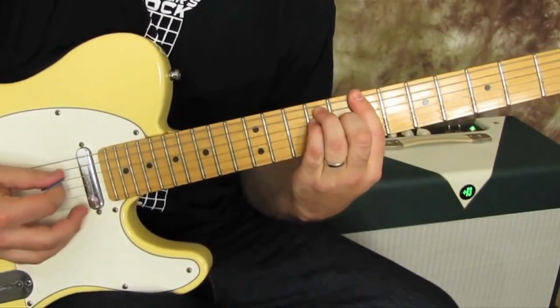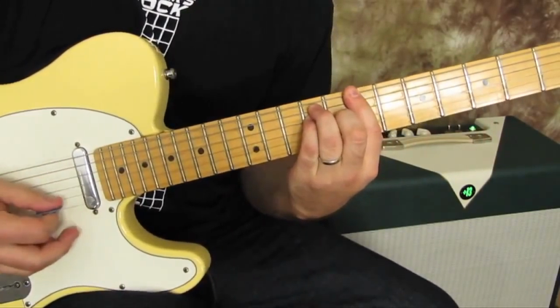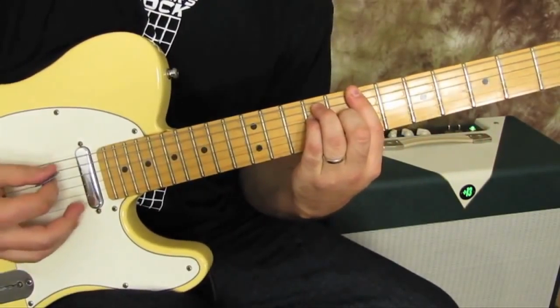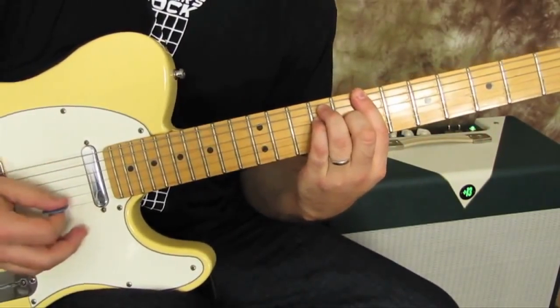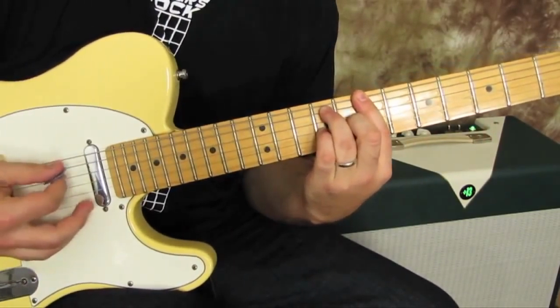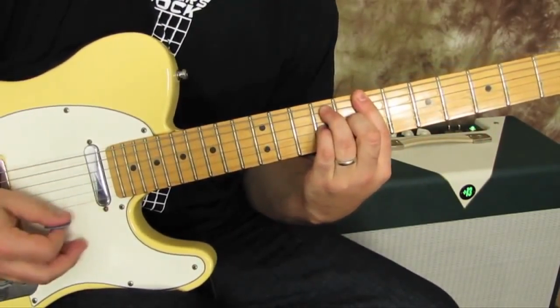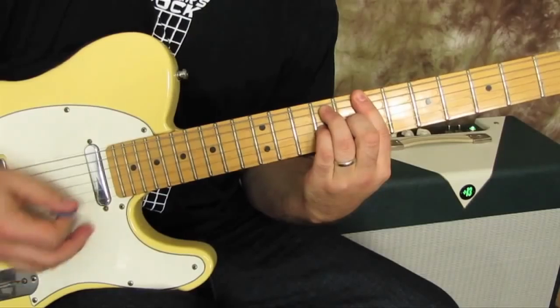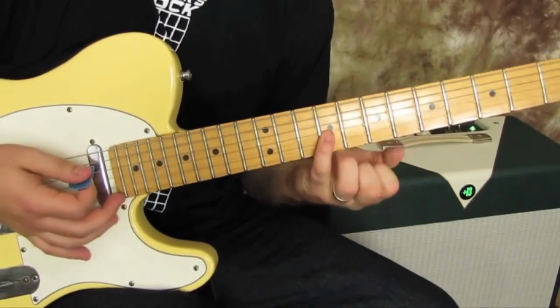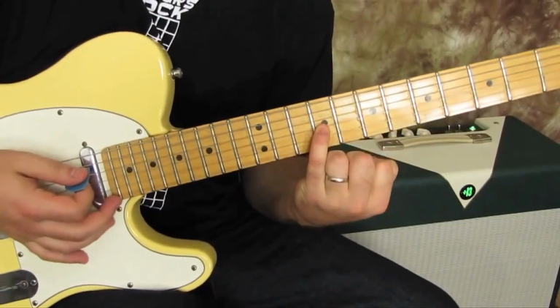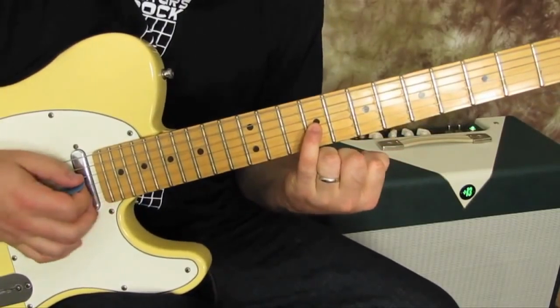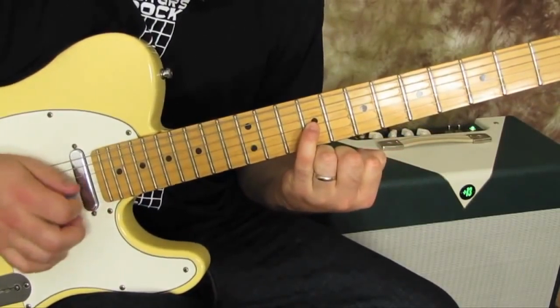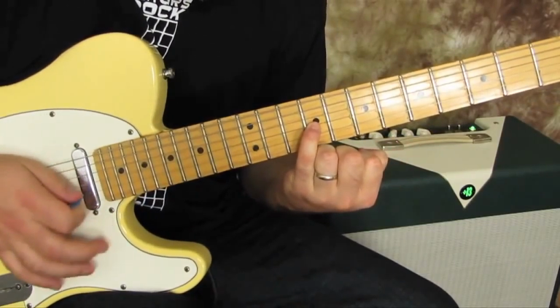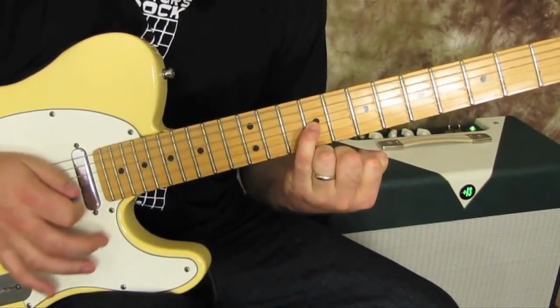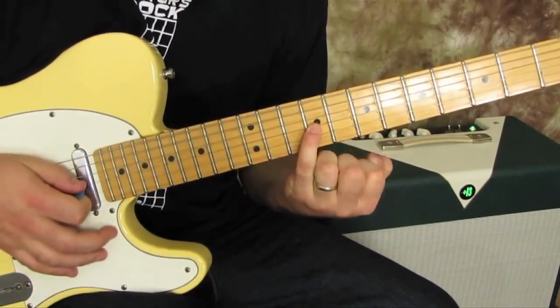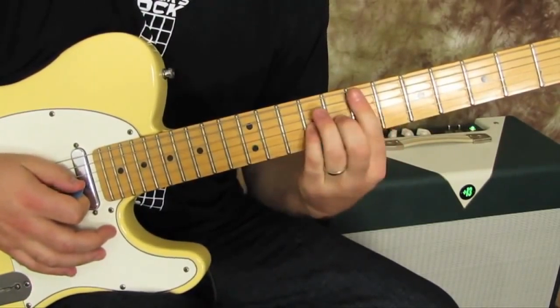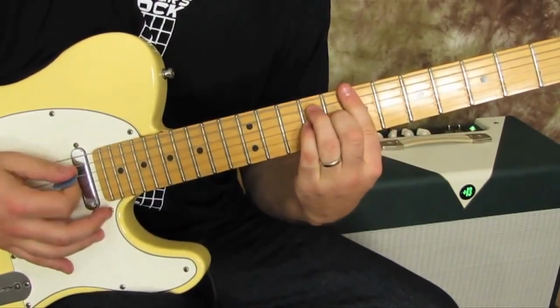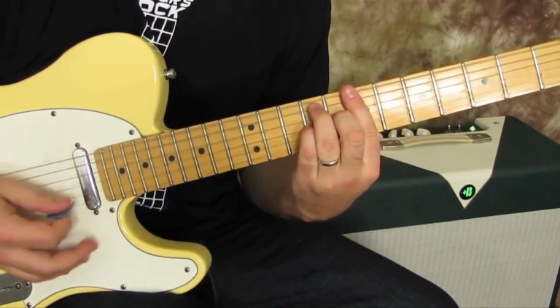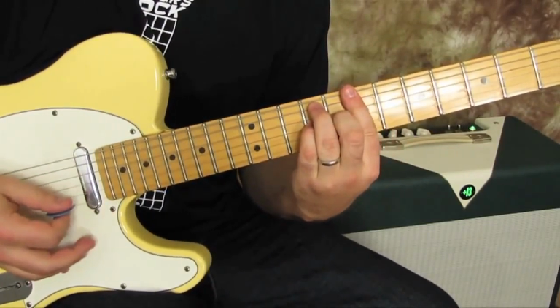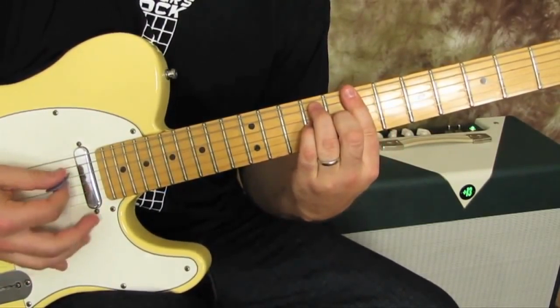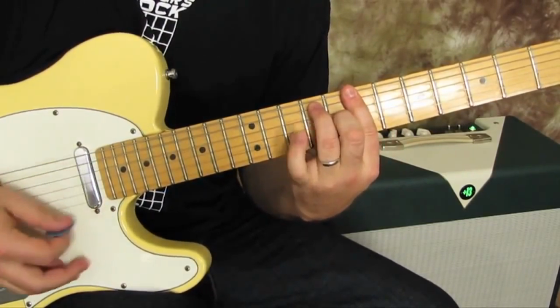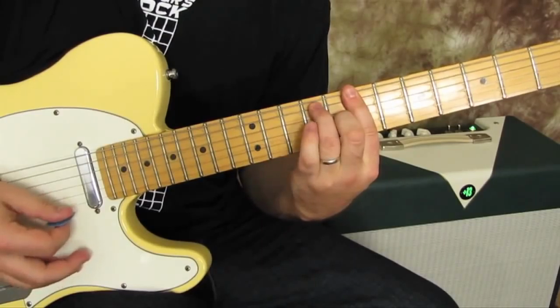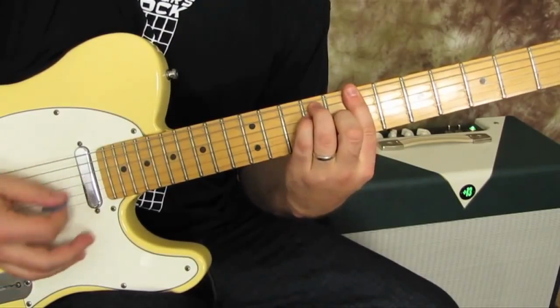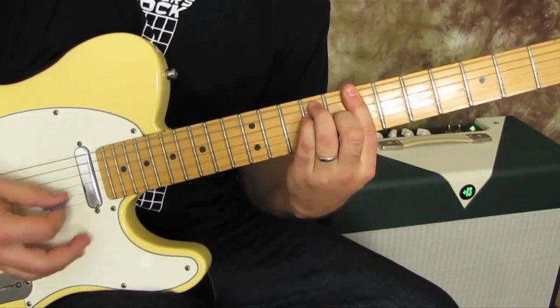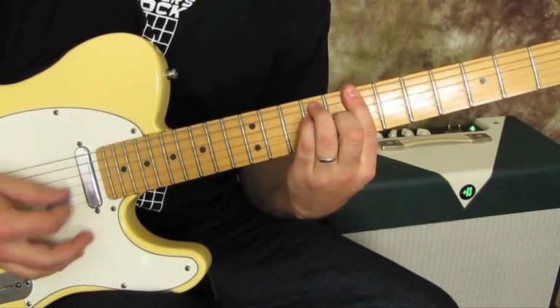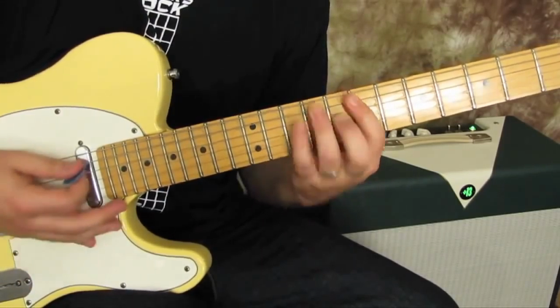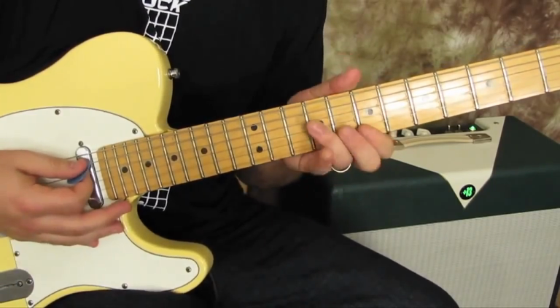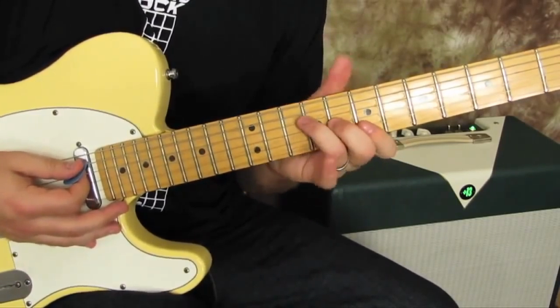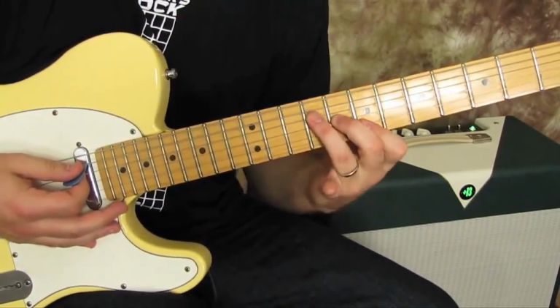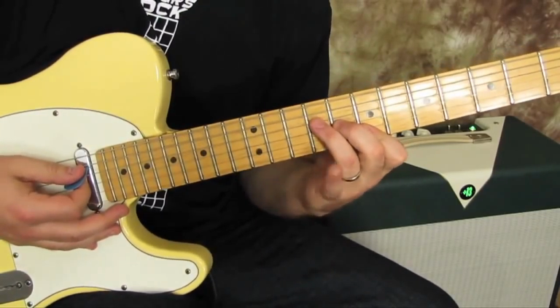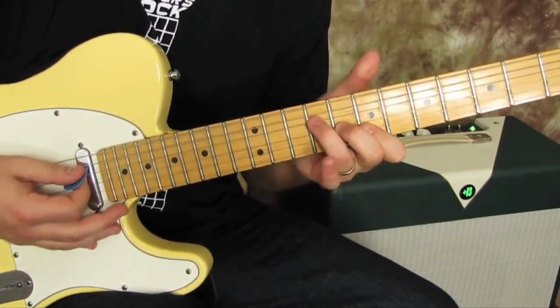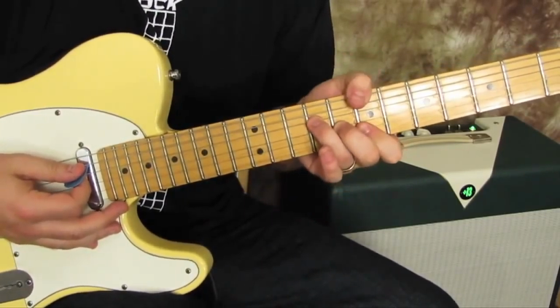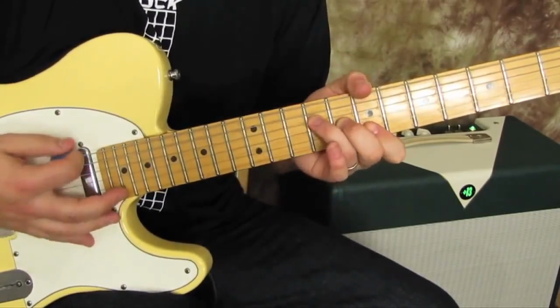Then it becomes a sus, which is the pinky on the ninth fret of the G string. And you could also do it as an F shape with the thumb over.